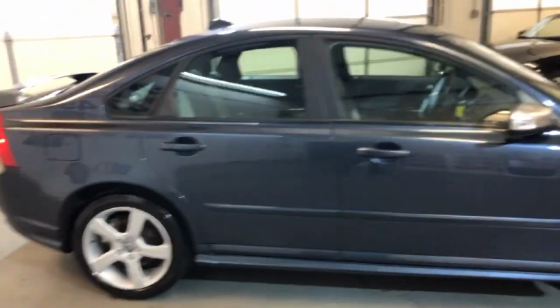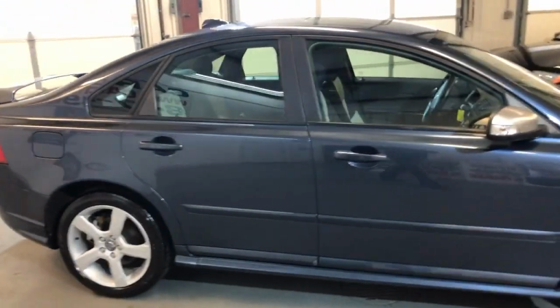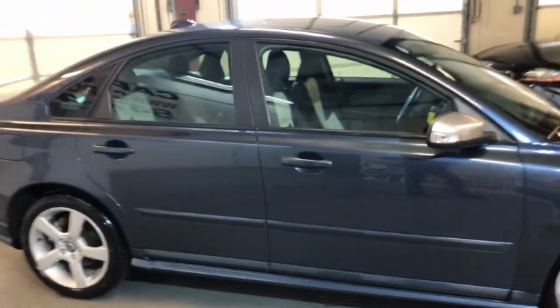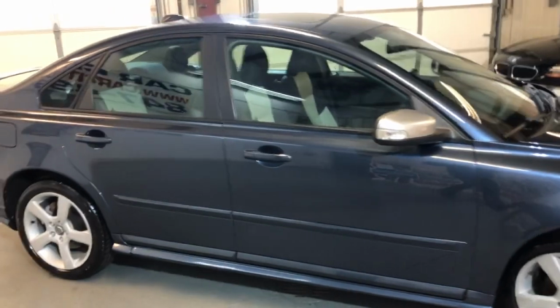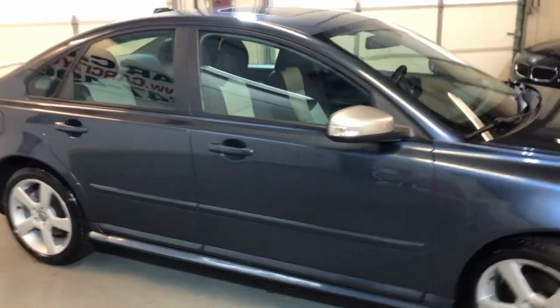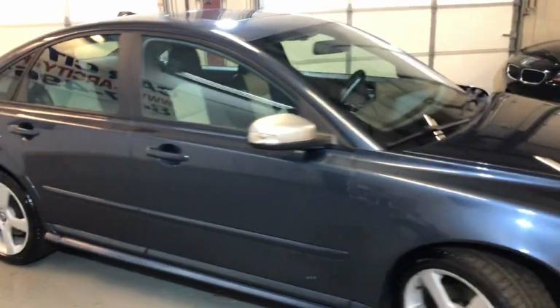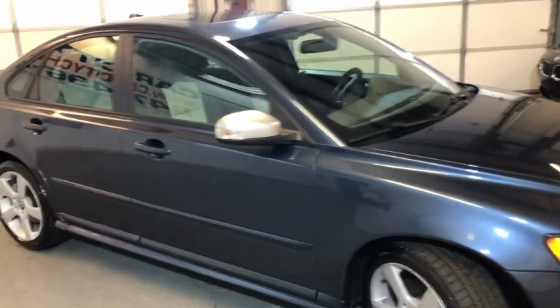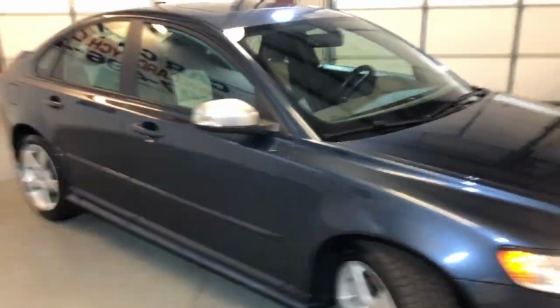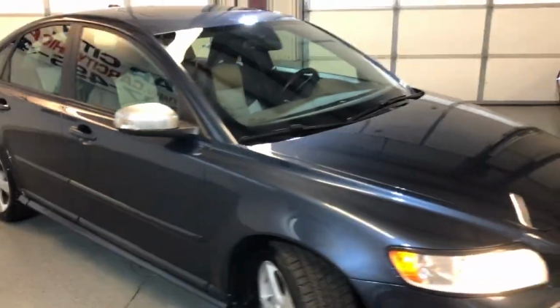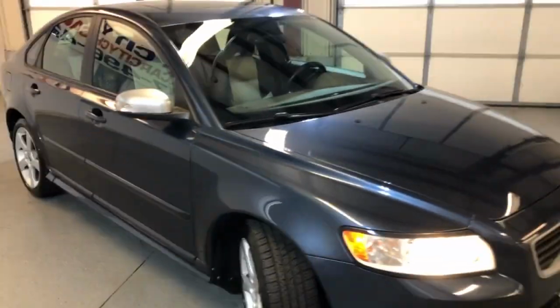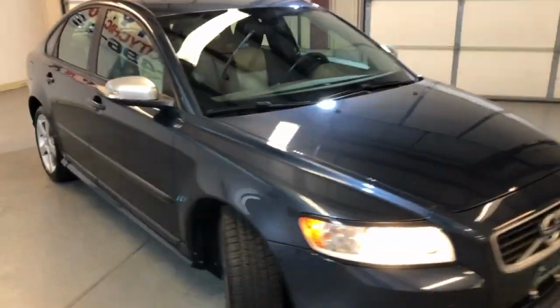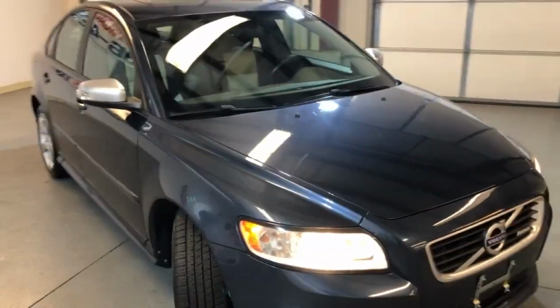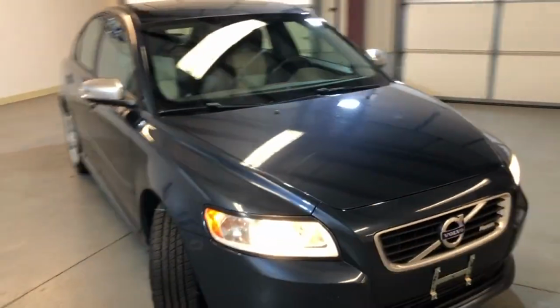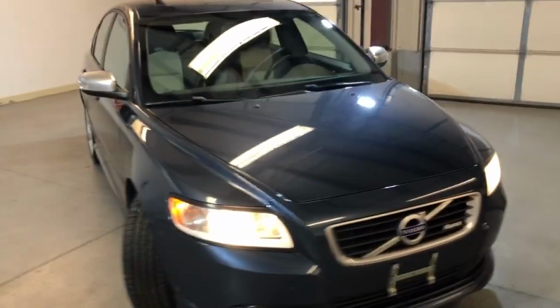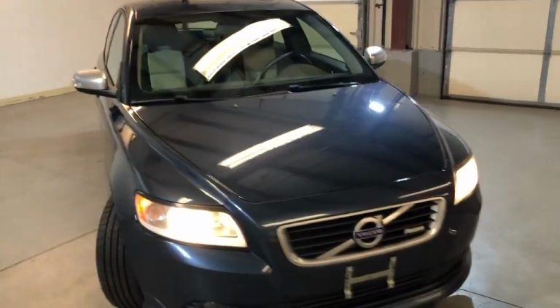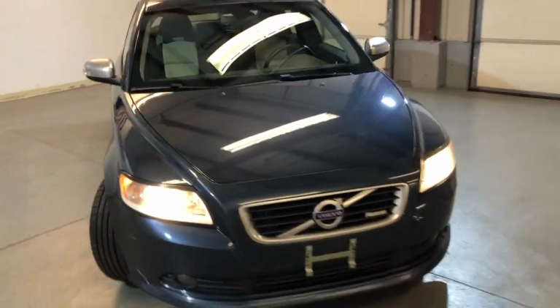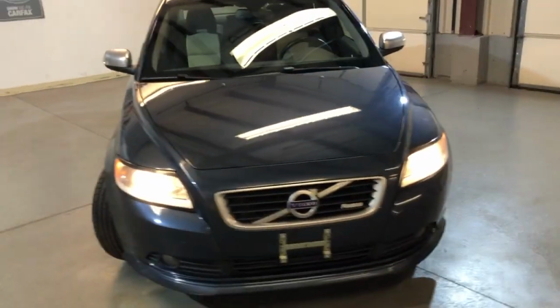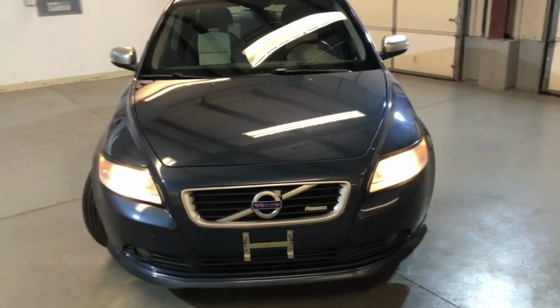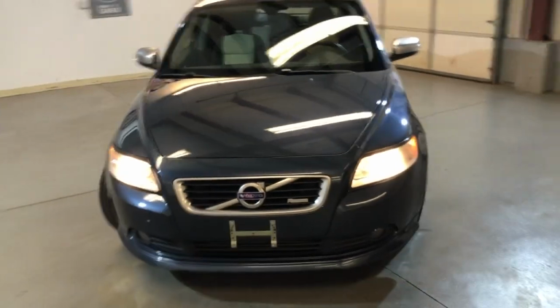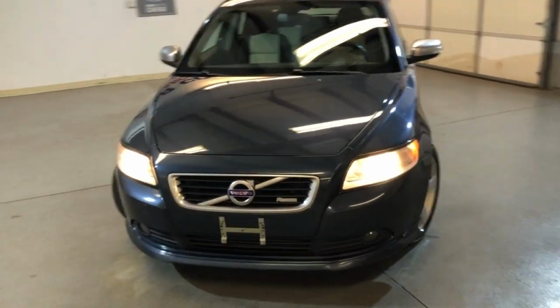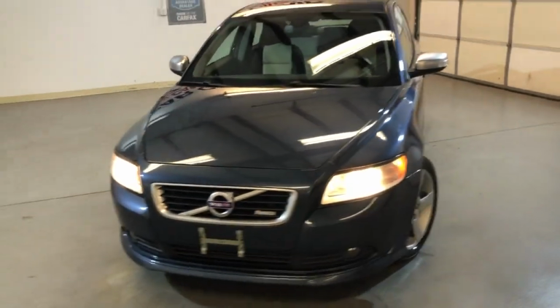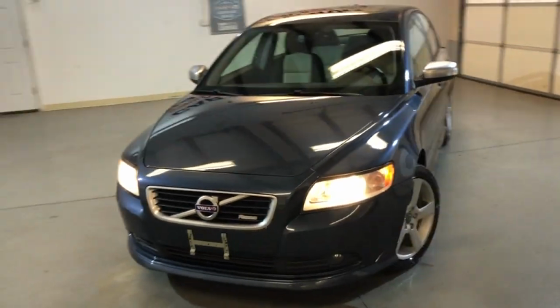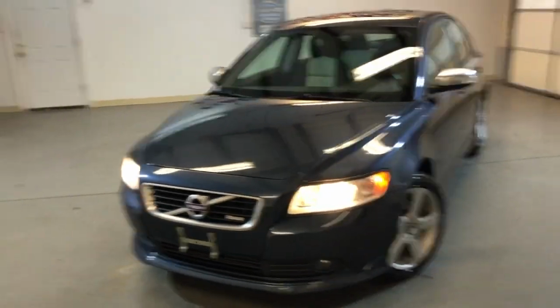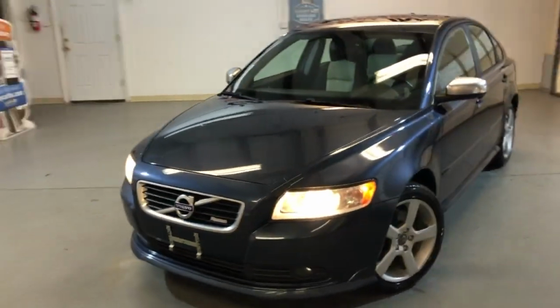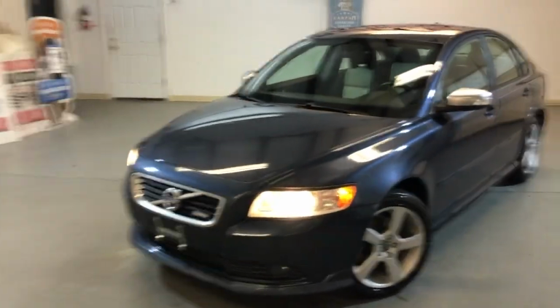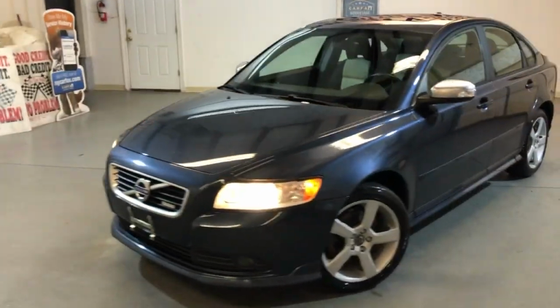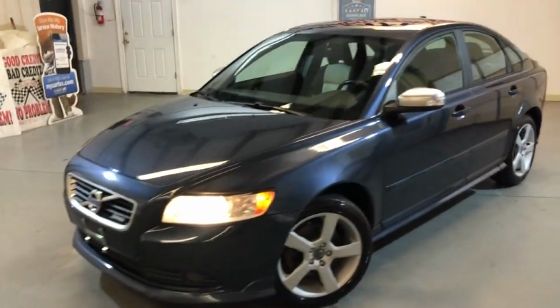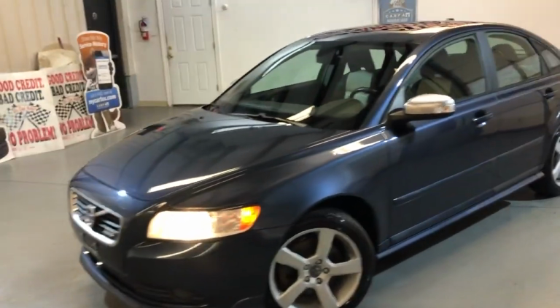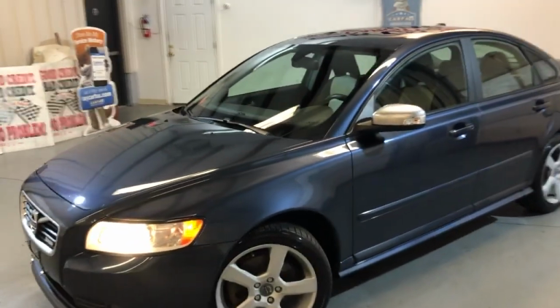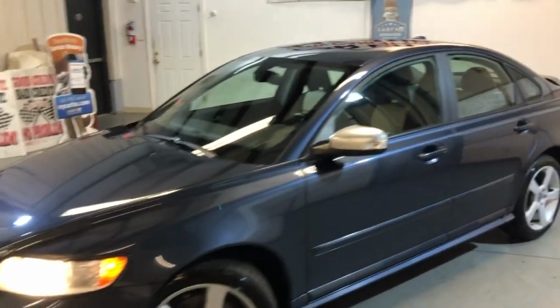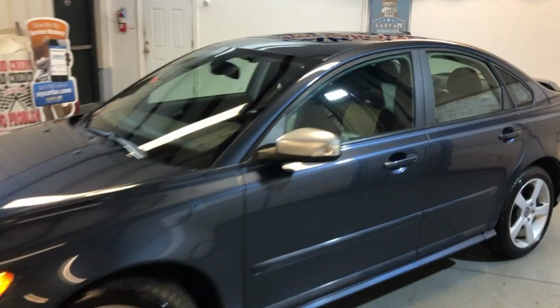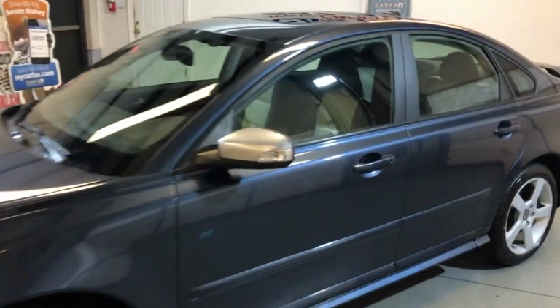Rear spoiler, alloy wheels, all matching Michelin tires, fog lamps. Body looks beautiful, very nice and clean, no problem whatsoever.